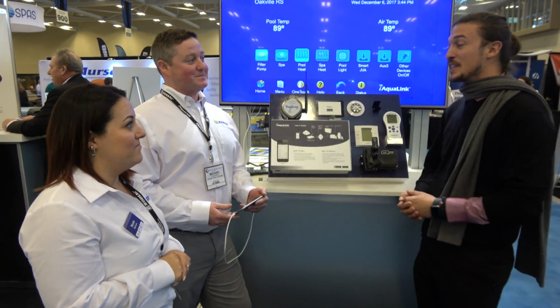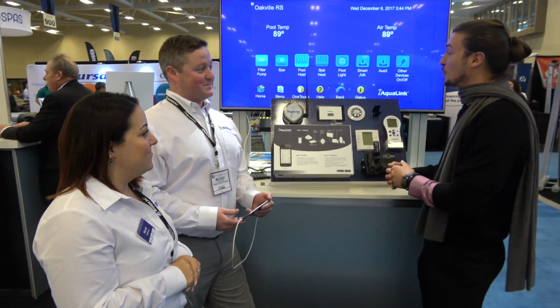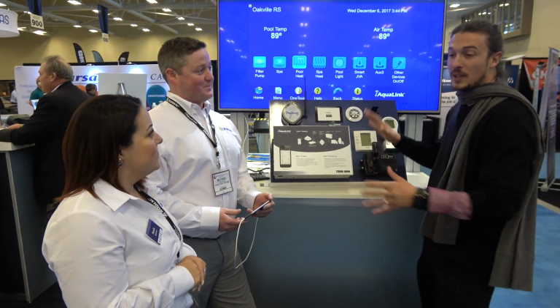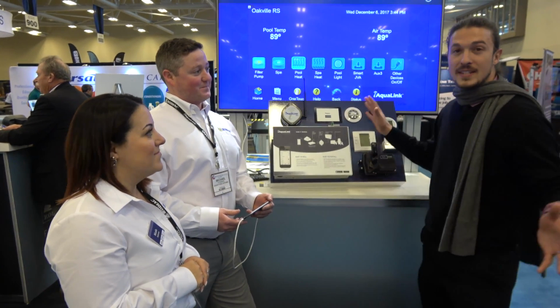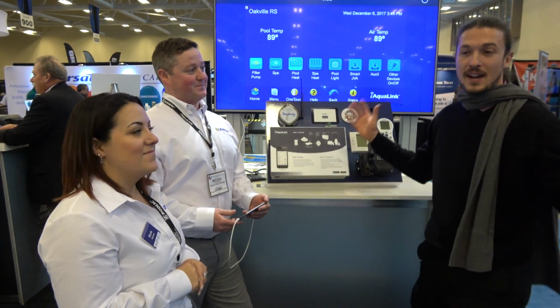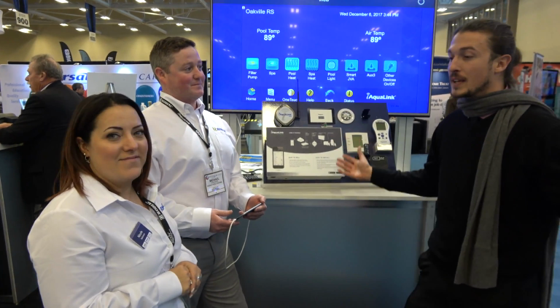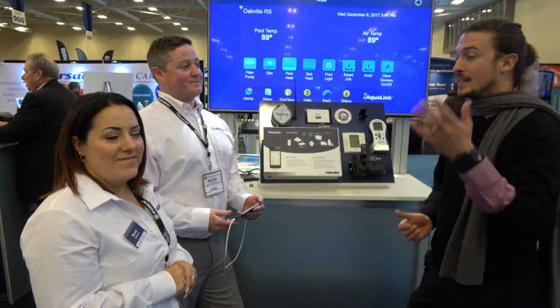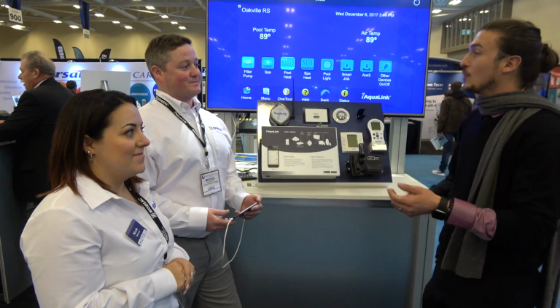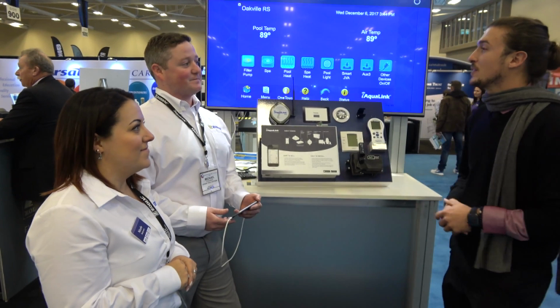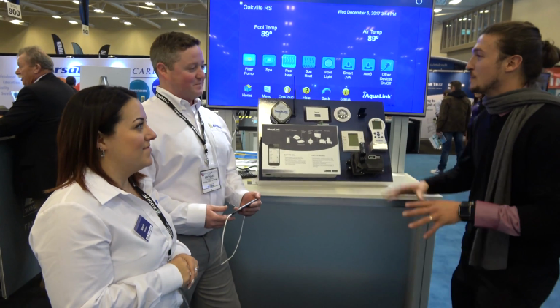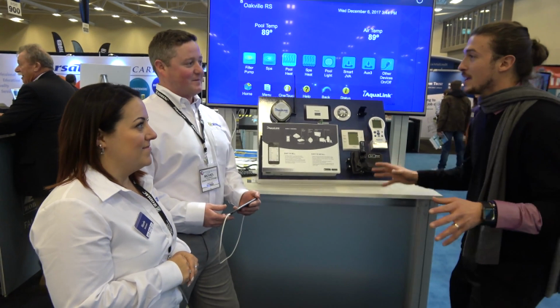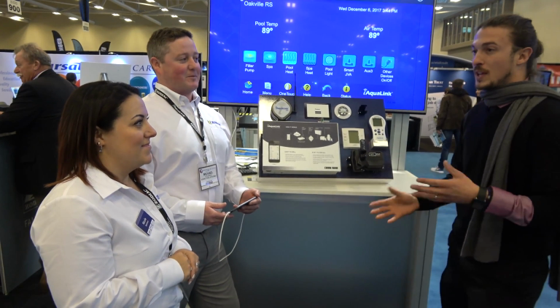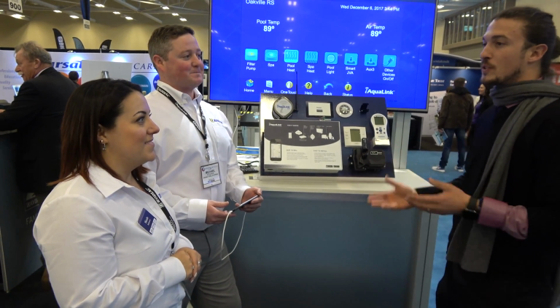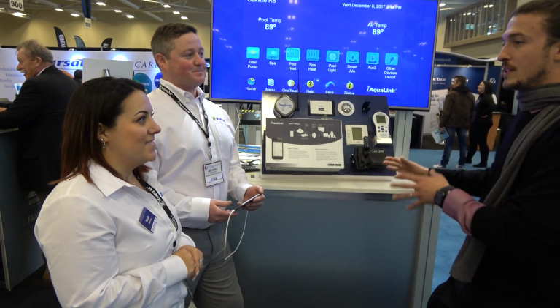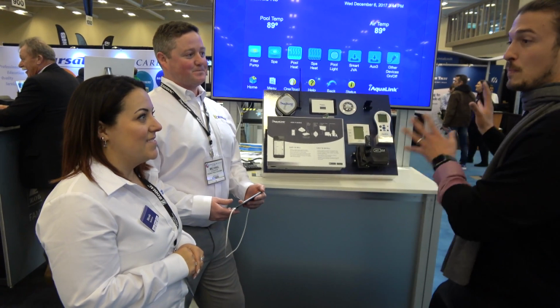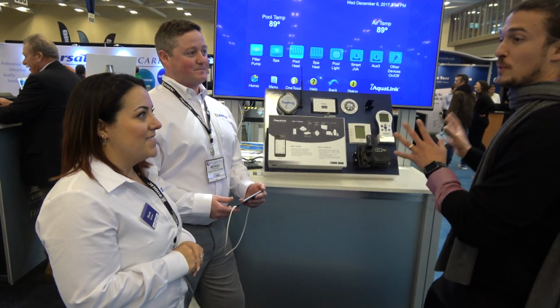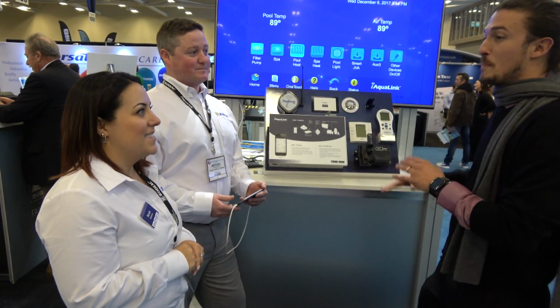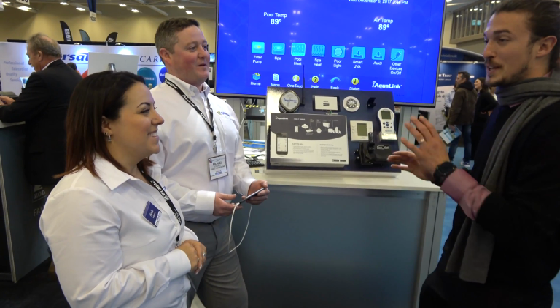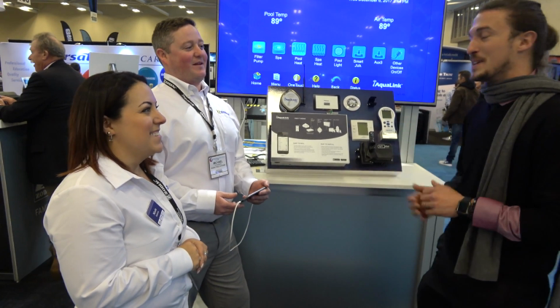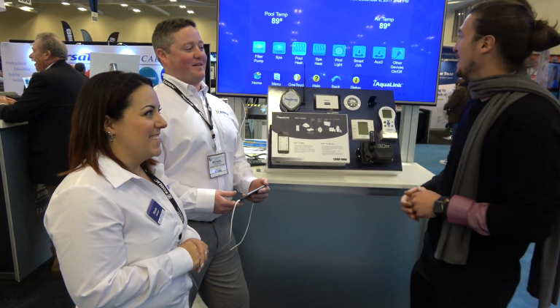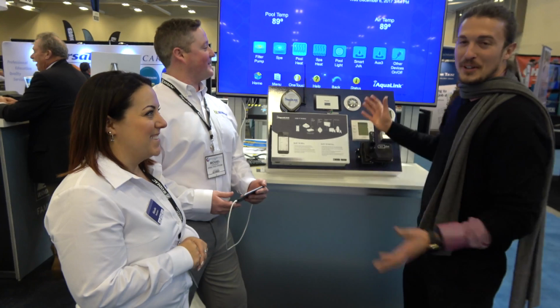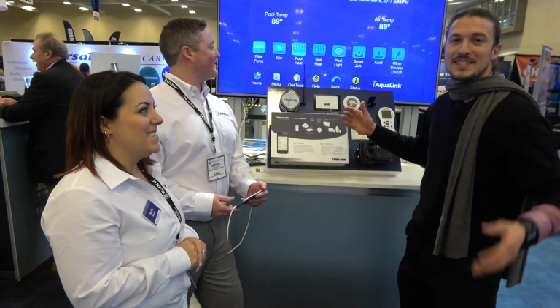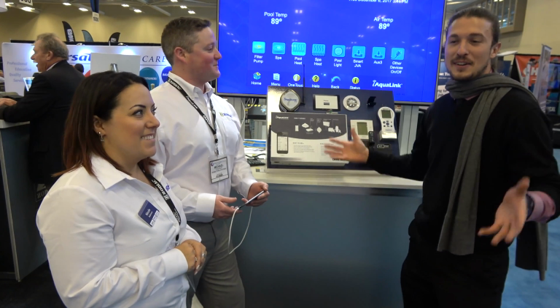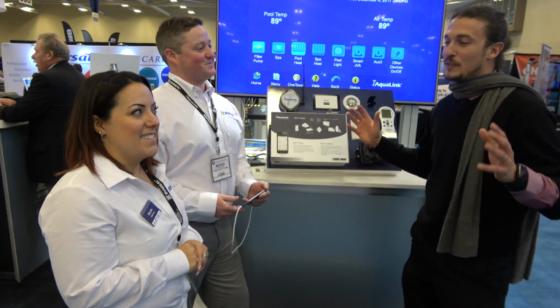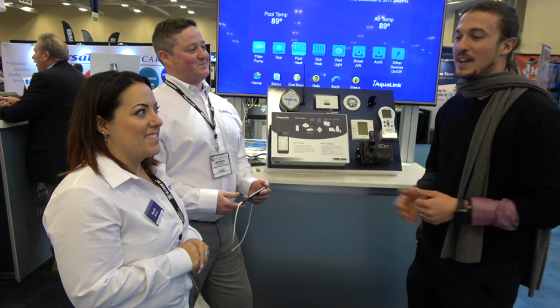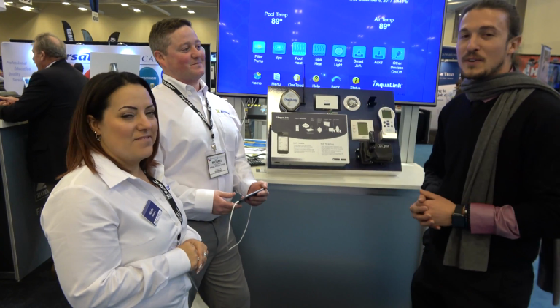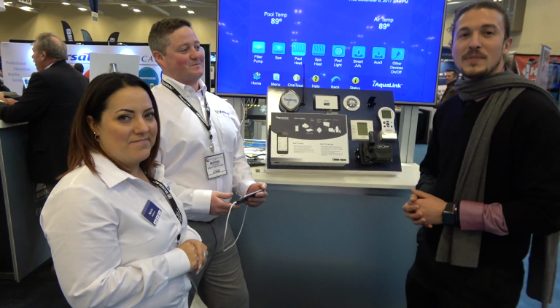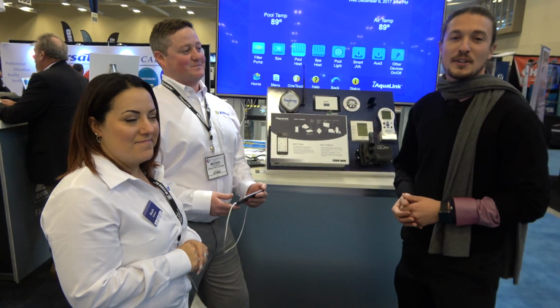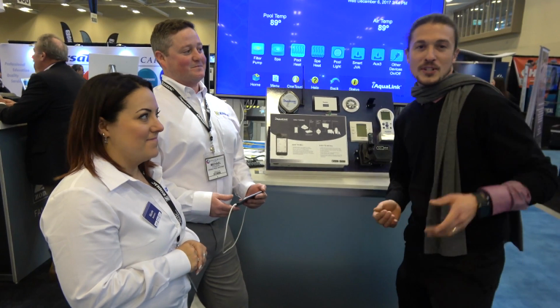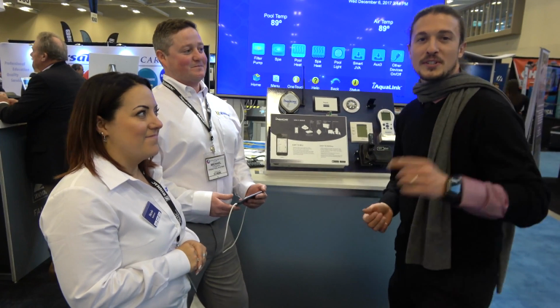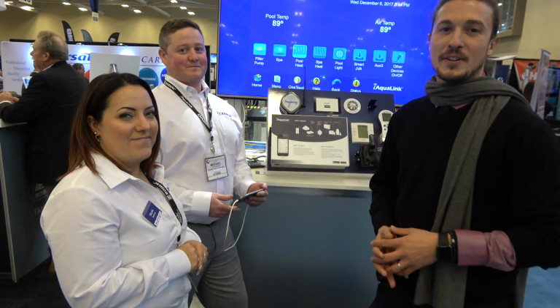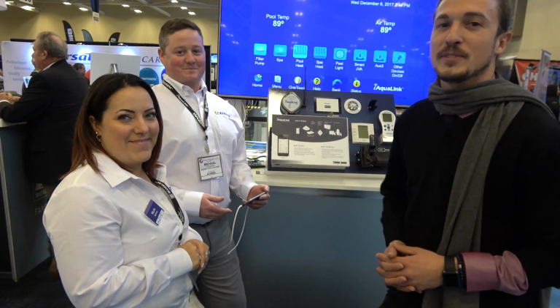So that is very cool. We love this — this is iAqualink. Thanks Nicole and Michael, that was amazing. We're going to try not to get the neighbor's door up and running, but for all the rest you get all the features and it works very well. Thanks a lot for watching — we'll talk to you guys later. Cheers.